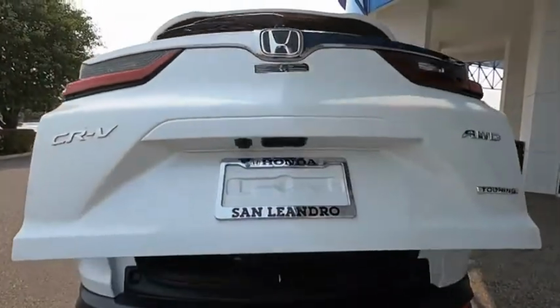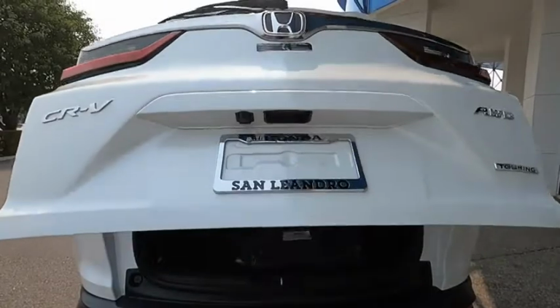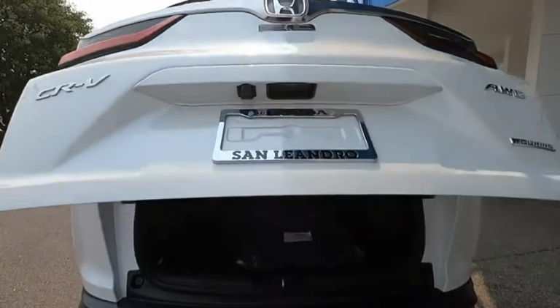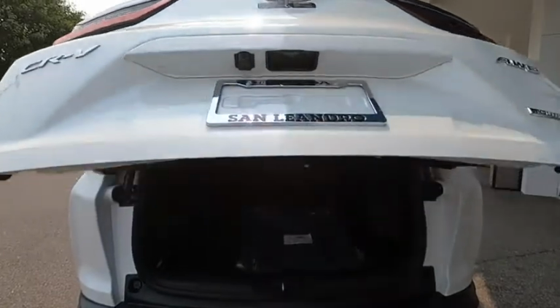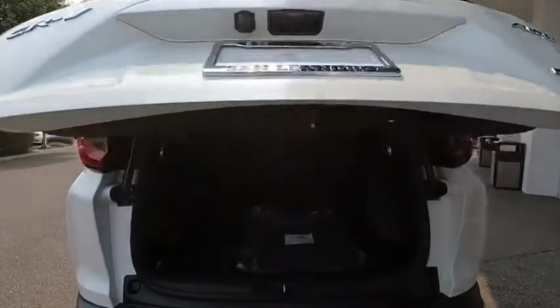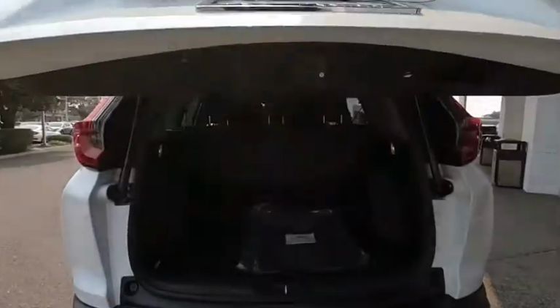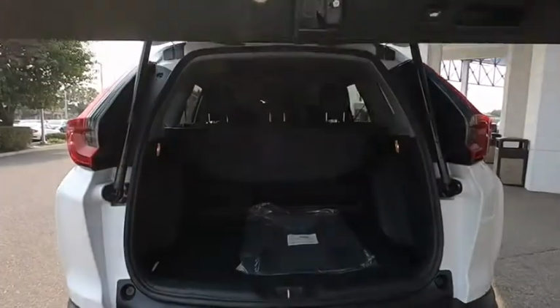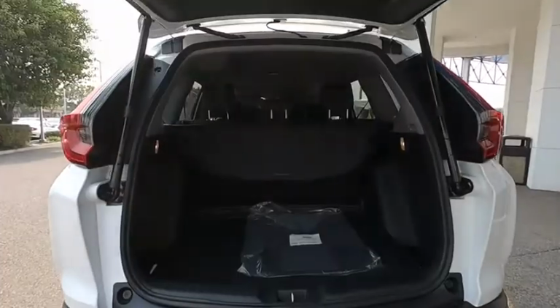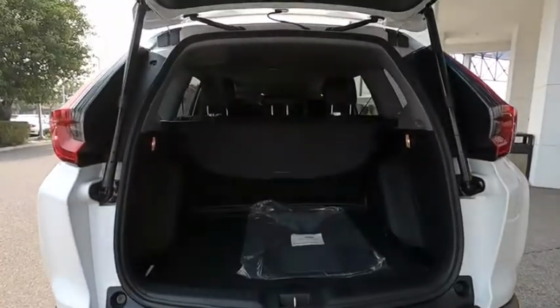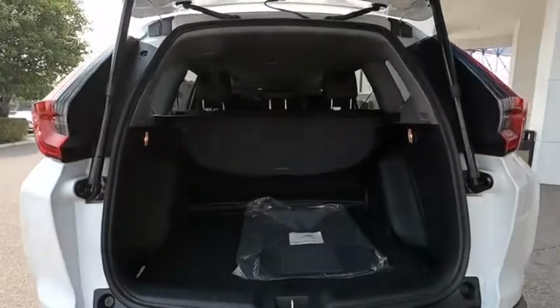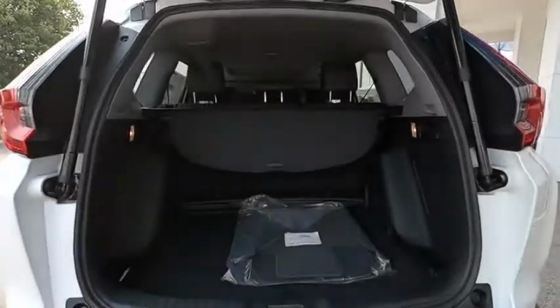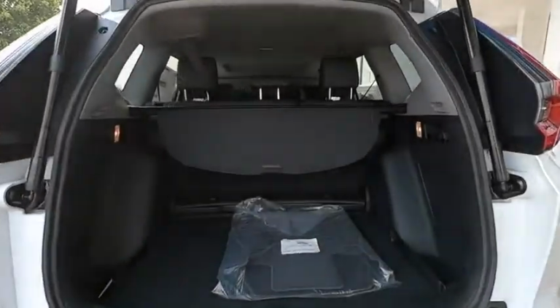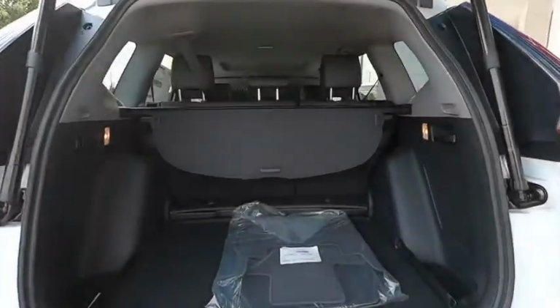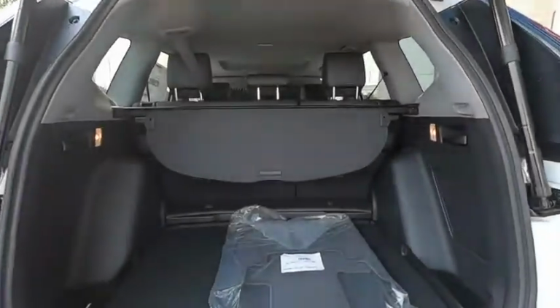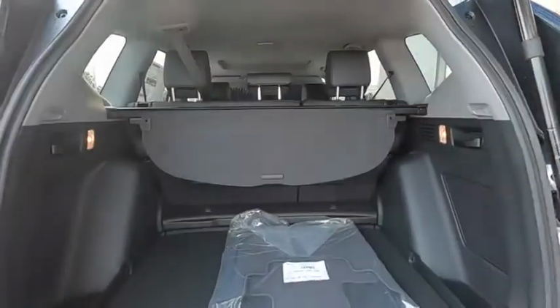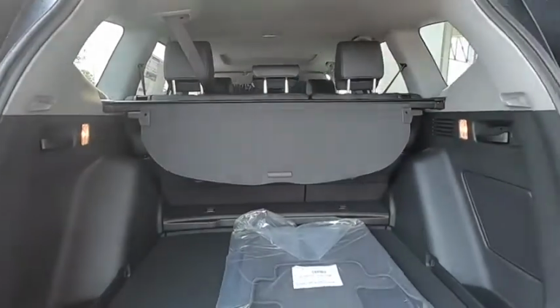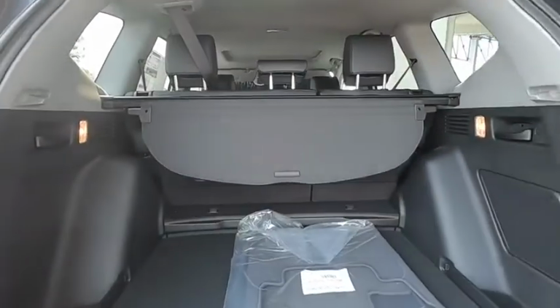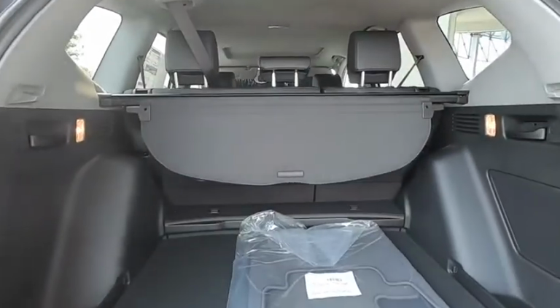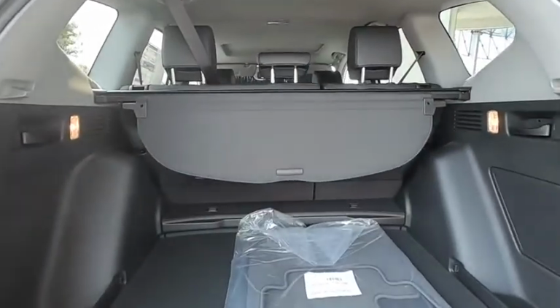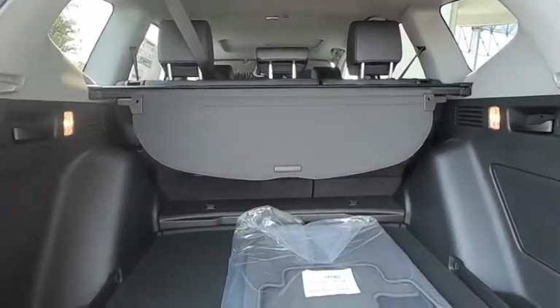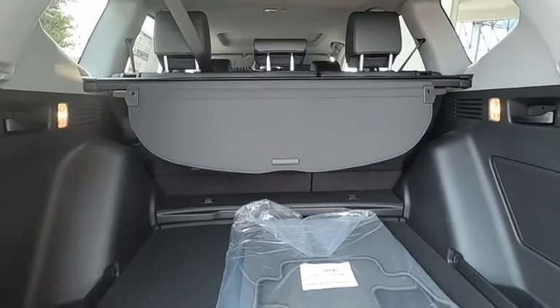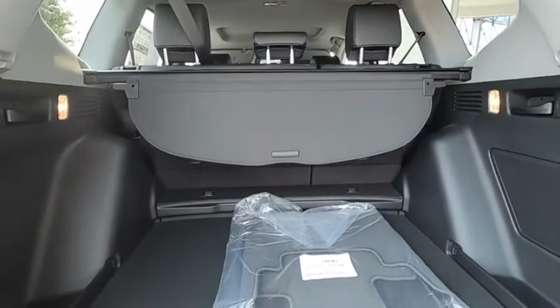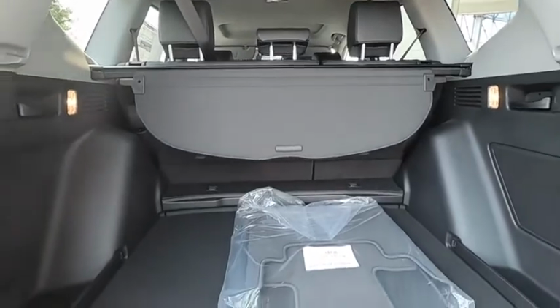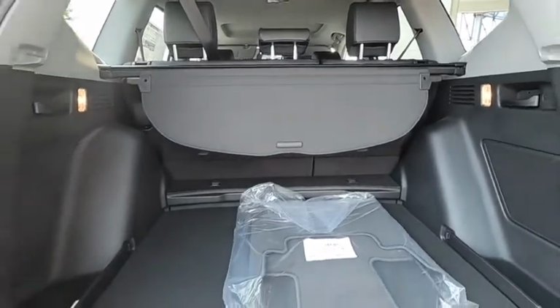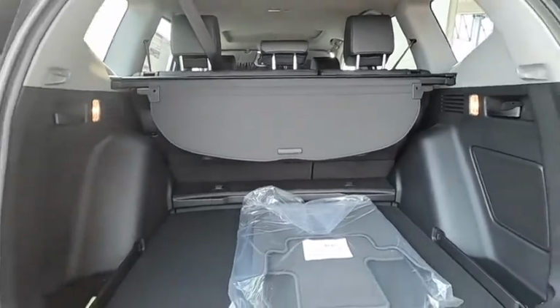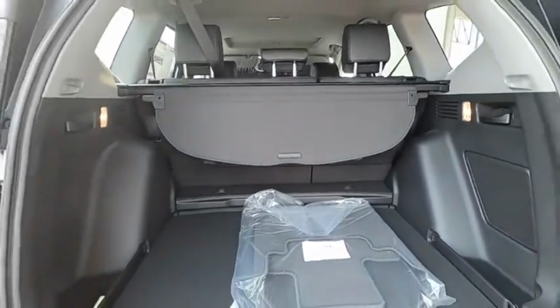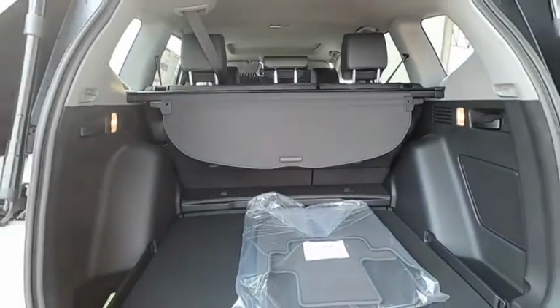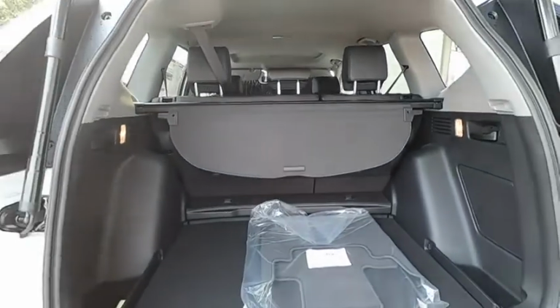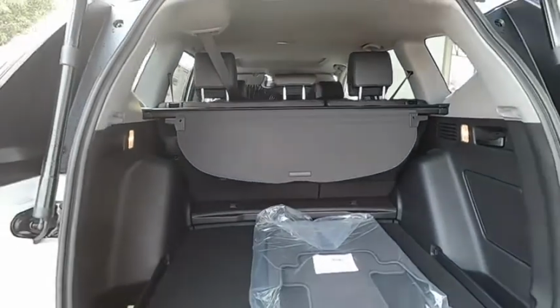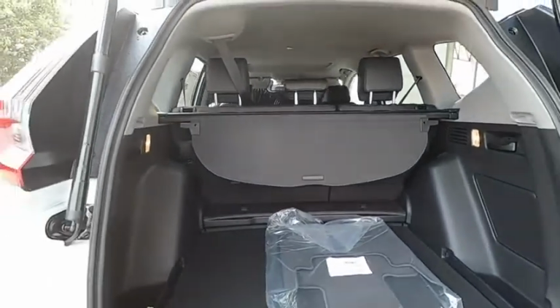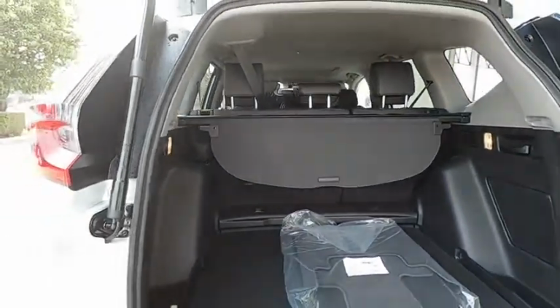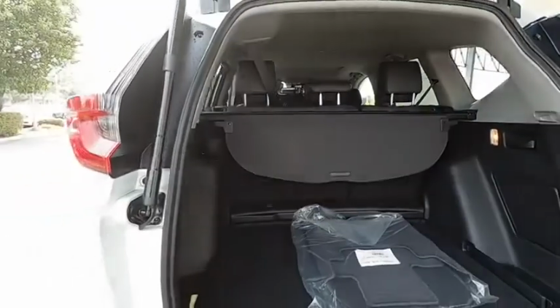Leather-wrapped steering wheel, power steering, adjustable steering wheel, four-wheel disc brakes, keyless start, floor mats. Come take a test drive today.